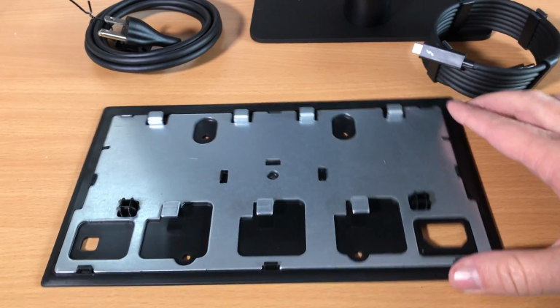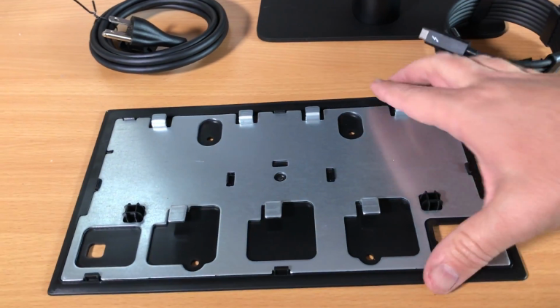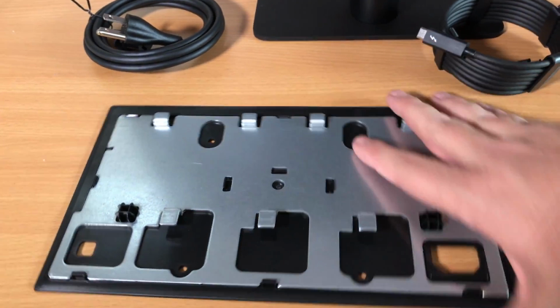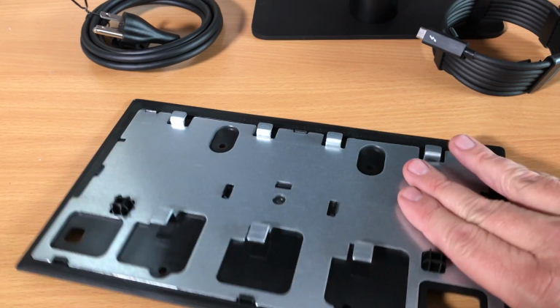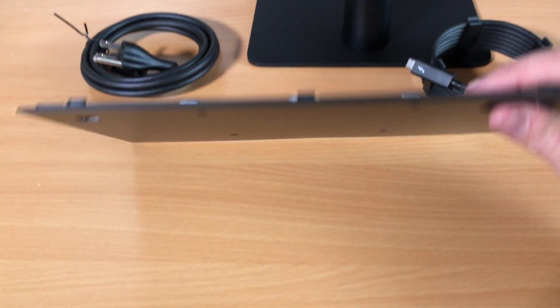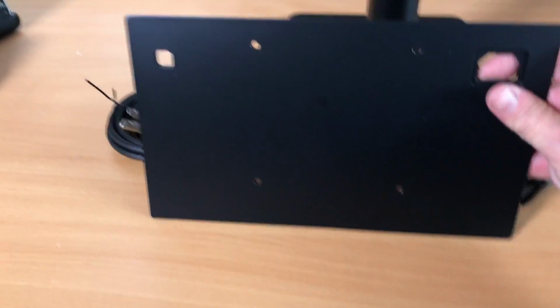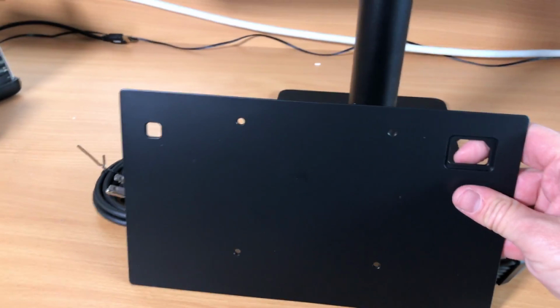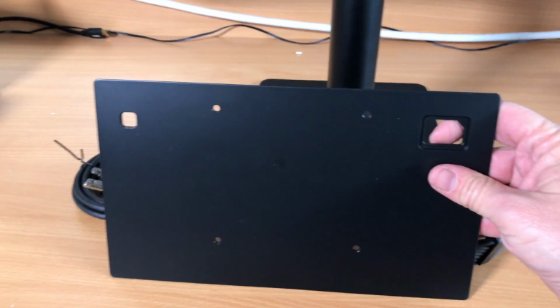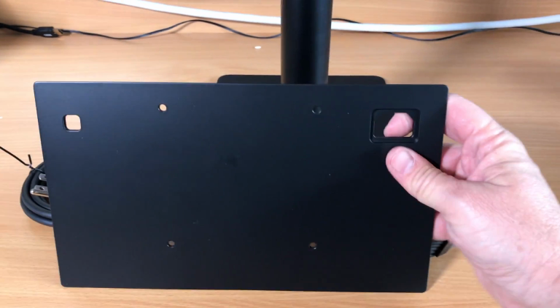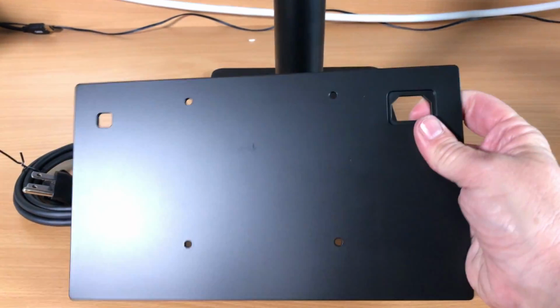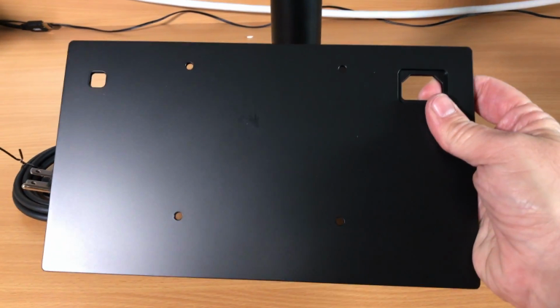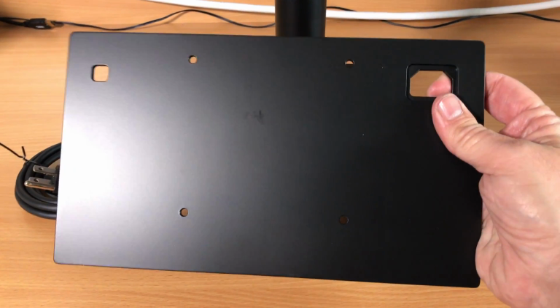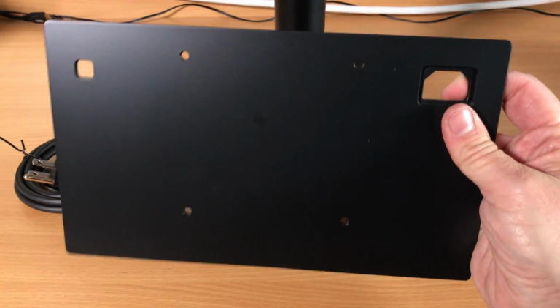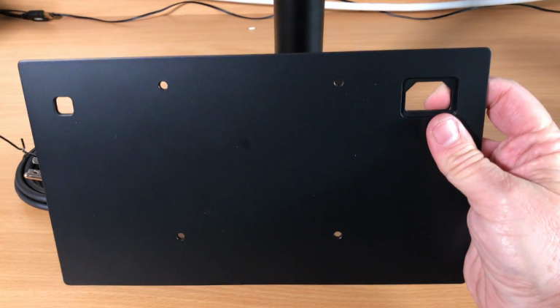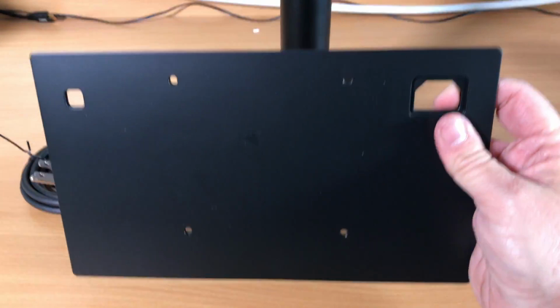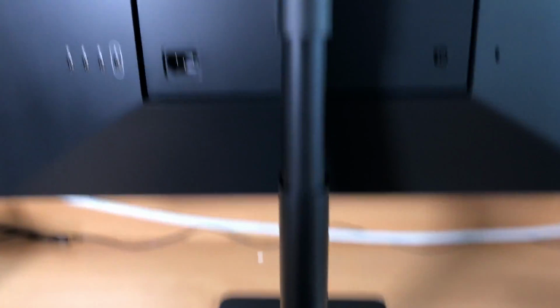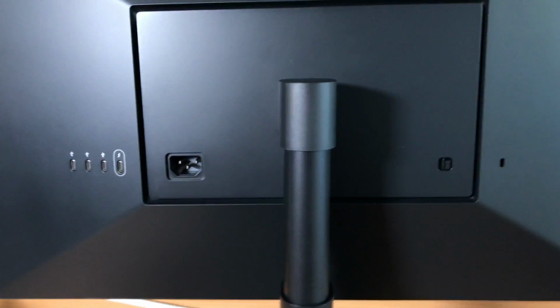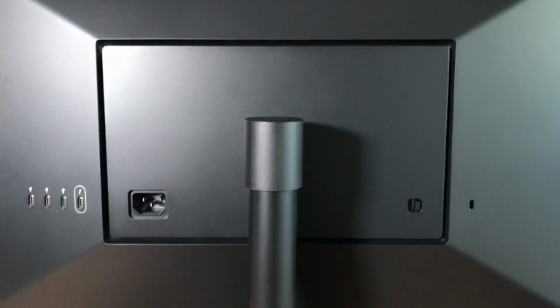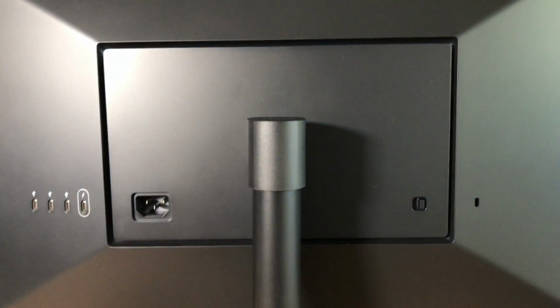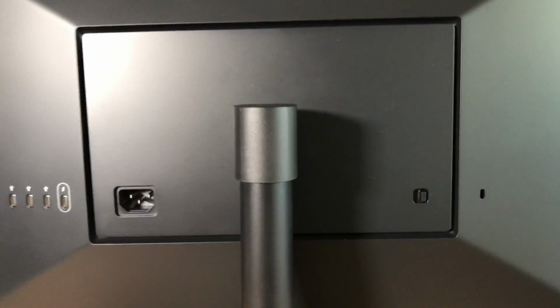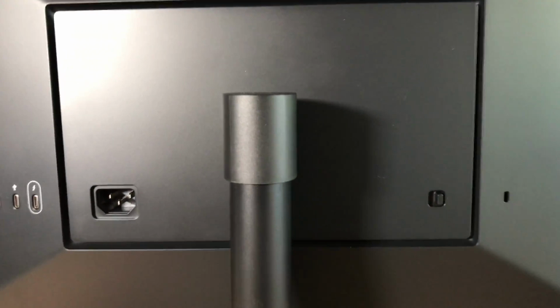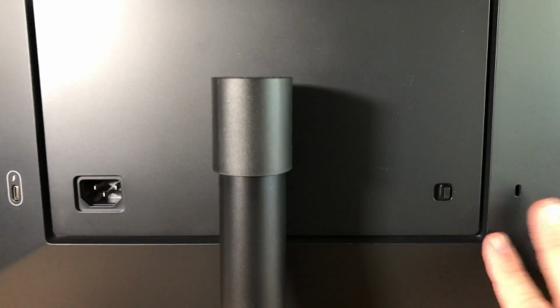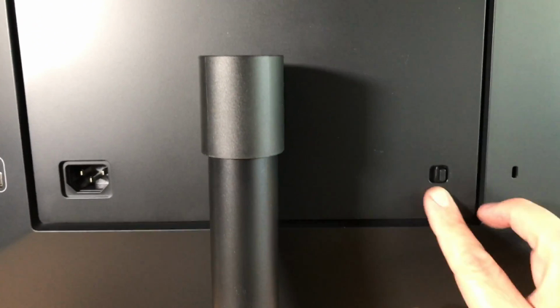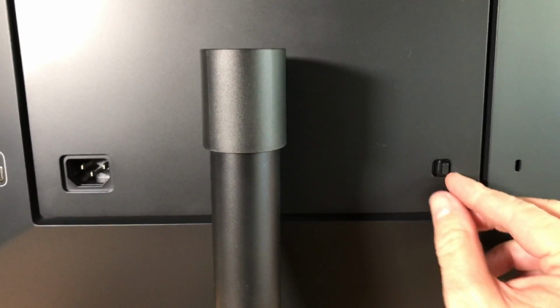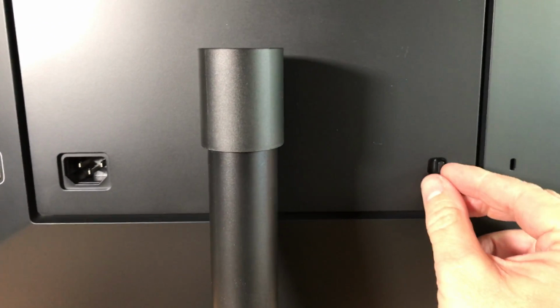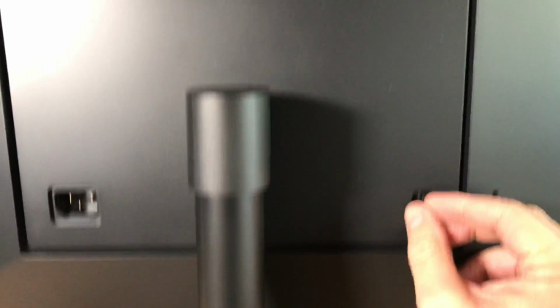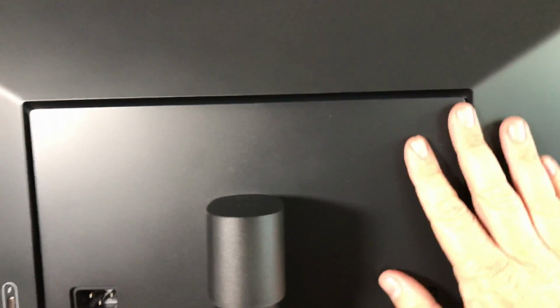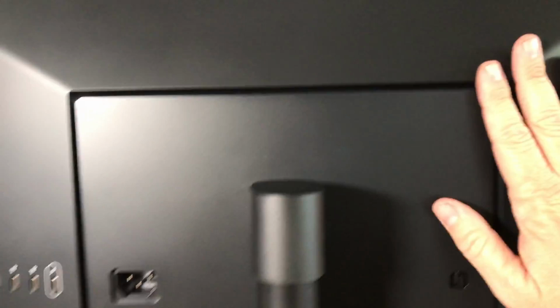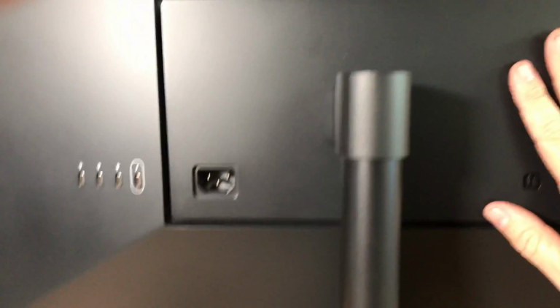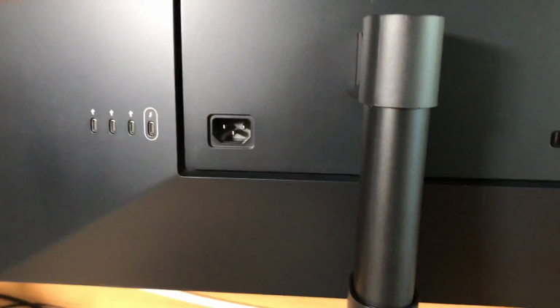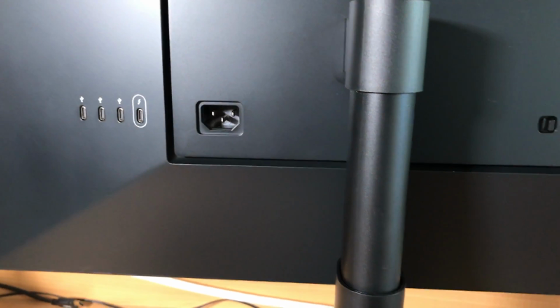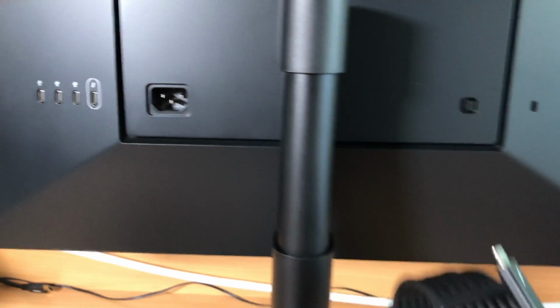You get this beautiful little mounting plate if you want to mount your 5K monitor on the wall. It's a nice little accessory, and if you unclip it here, you can omit the stand and go ahead and do that.